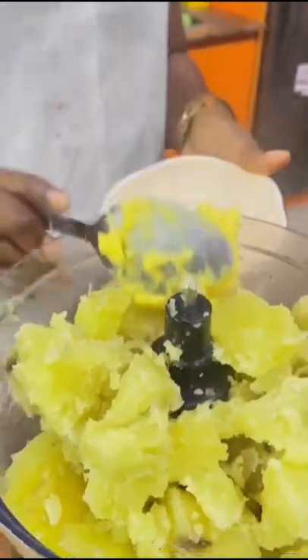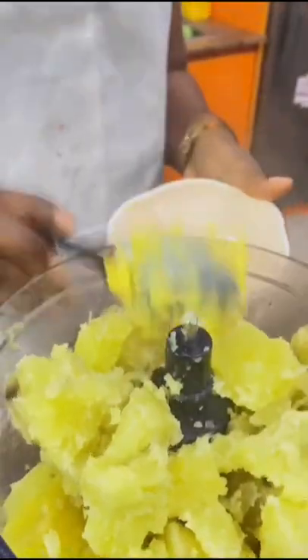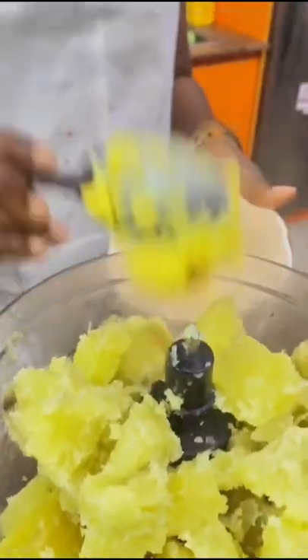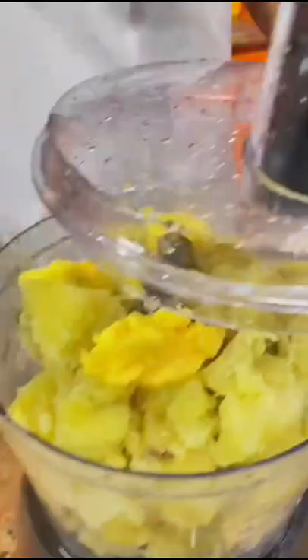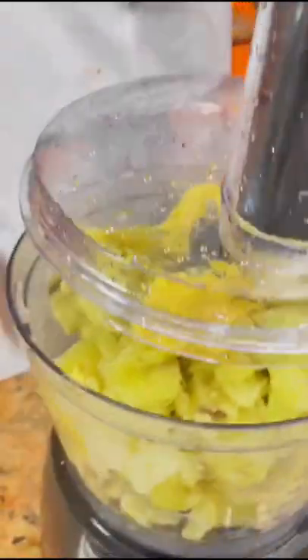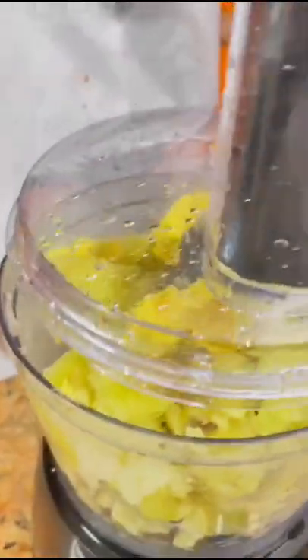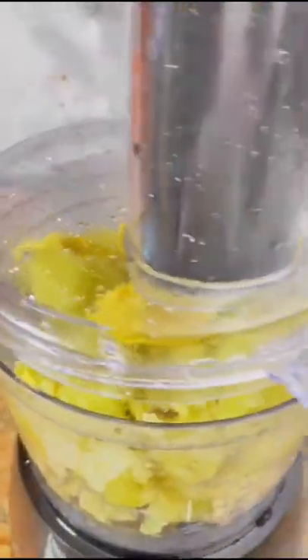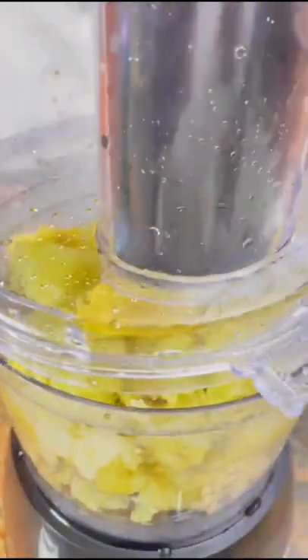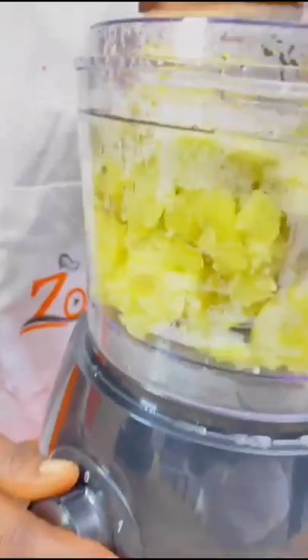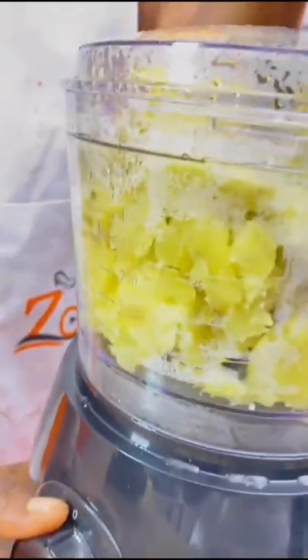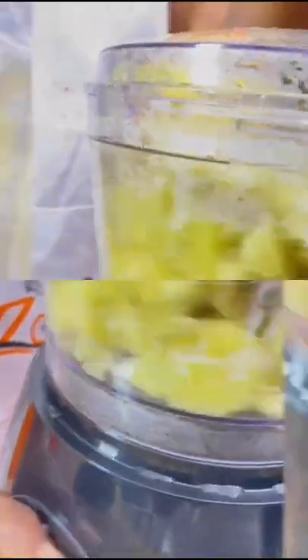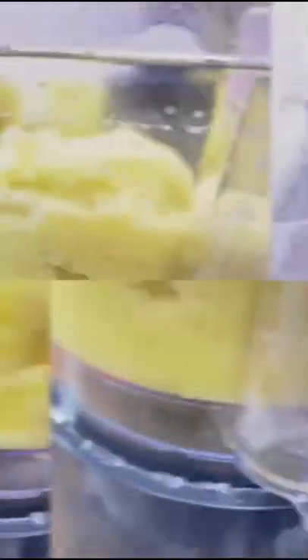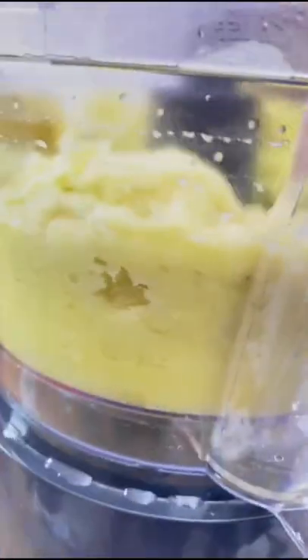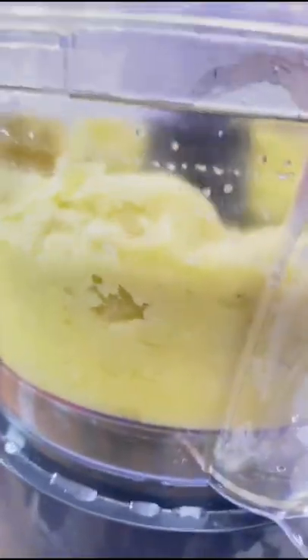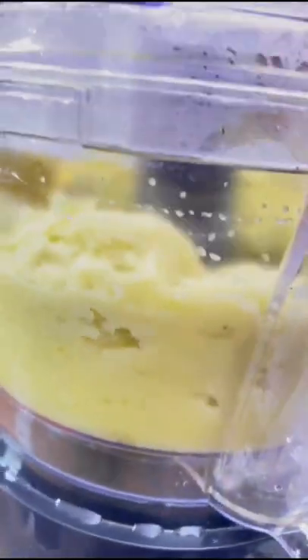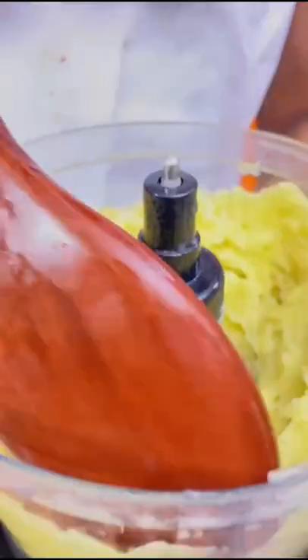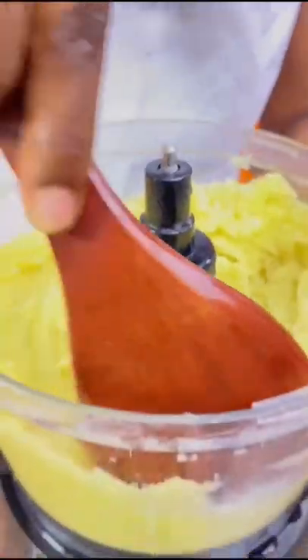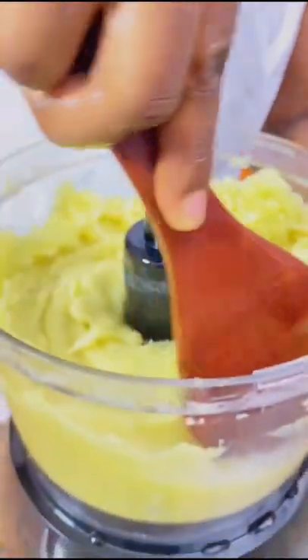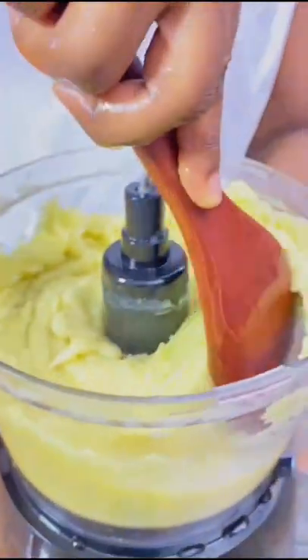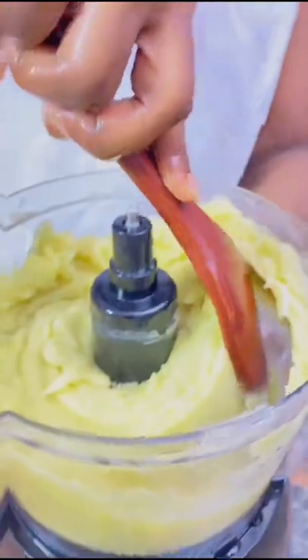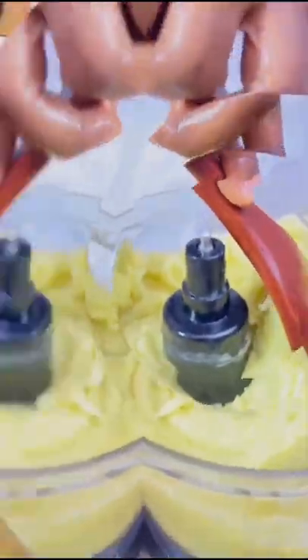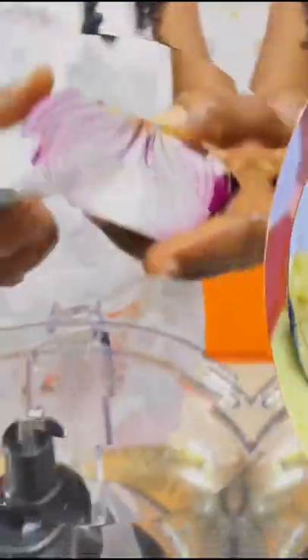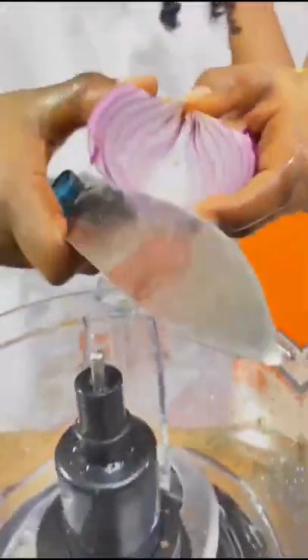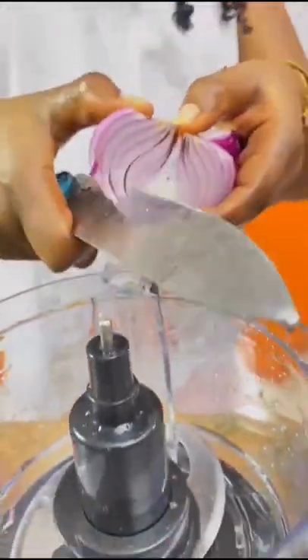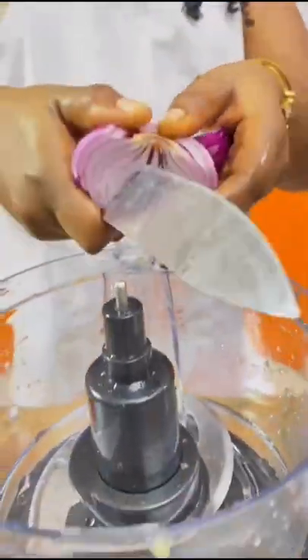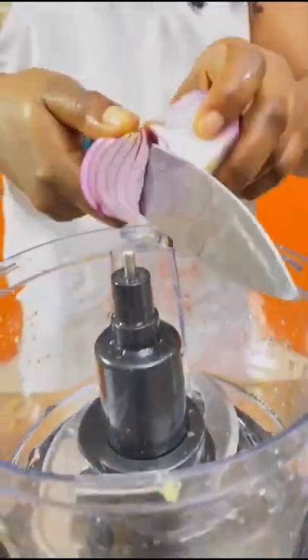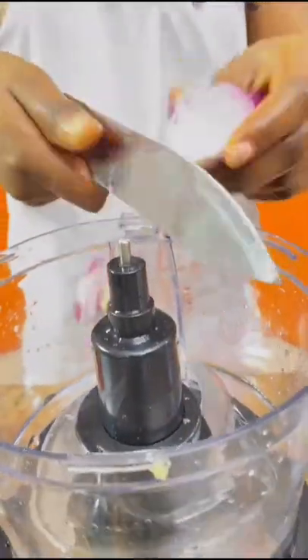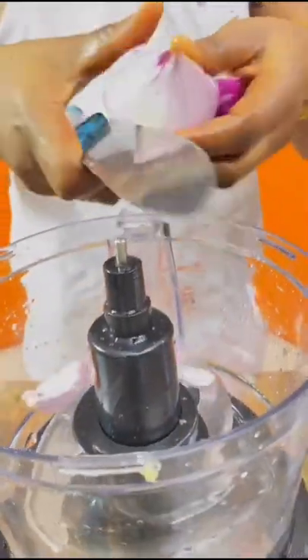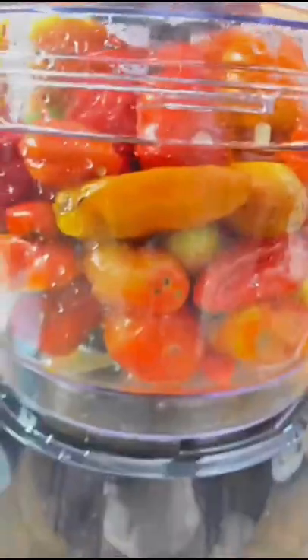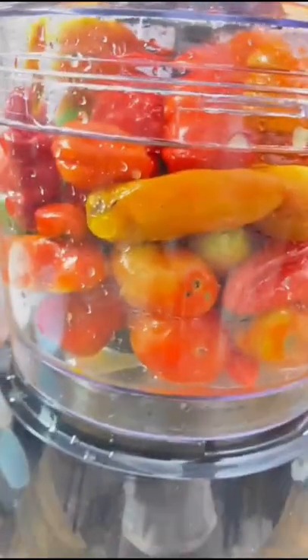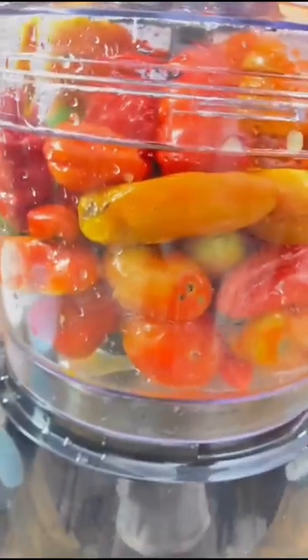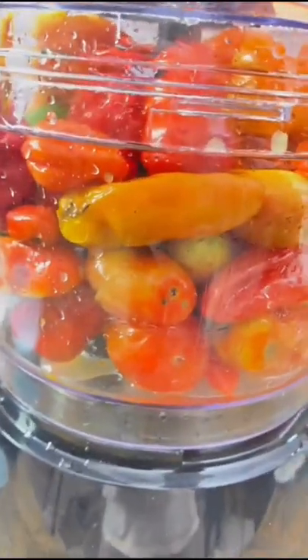We'll be needing vegetable oil and margarine — just use it while blending so that the potatoes will be smooth. That's just the reason for it.